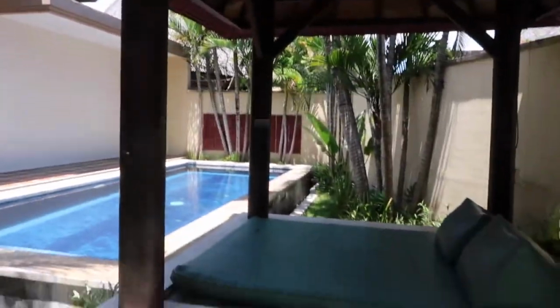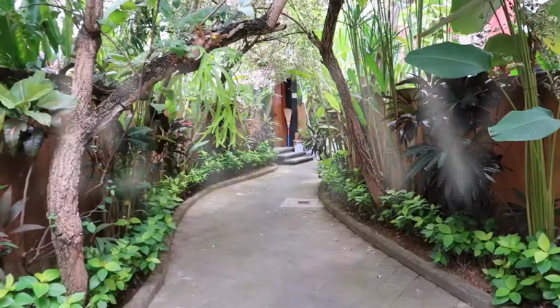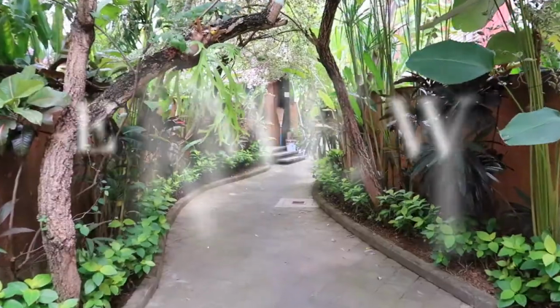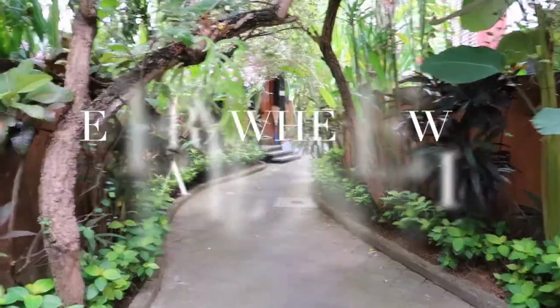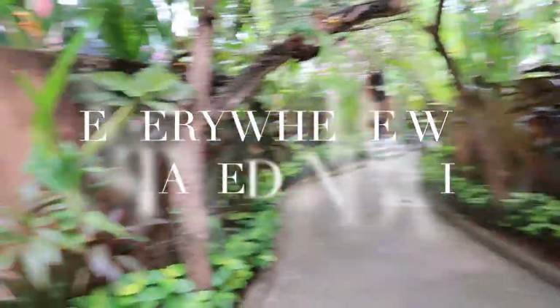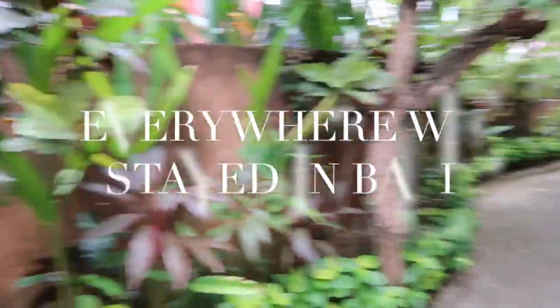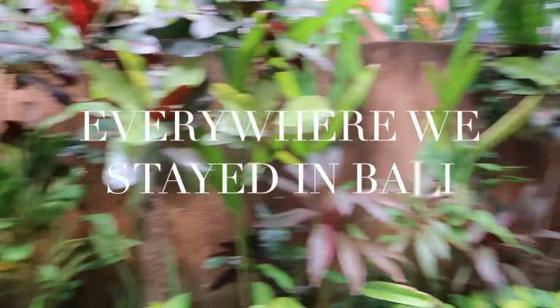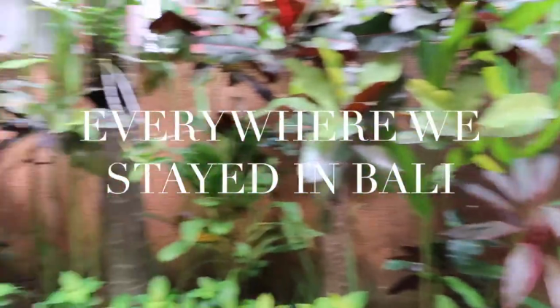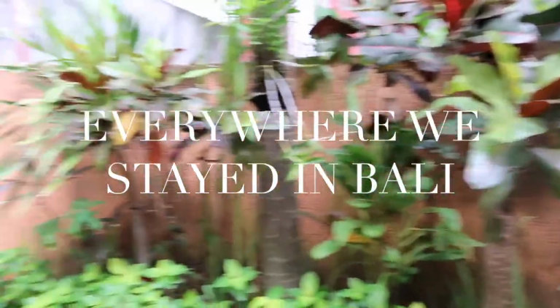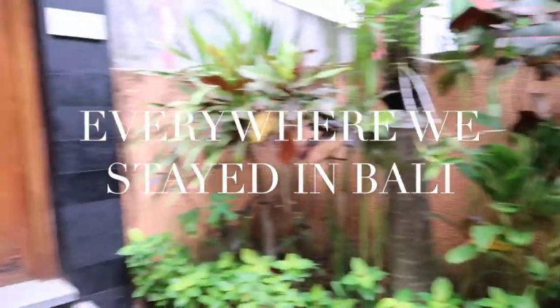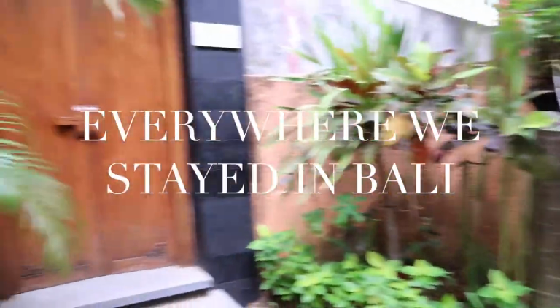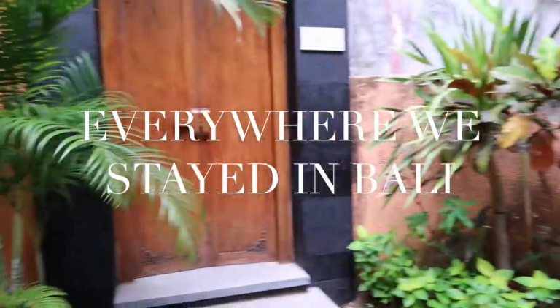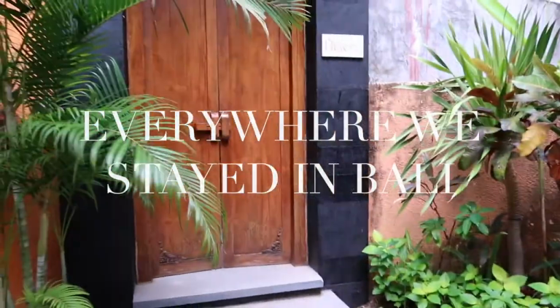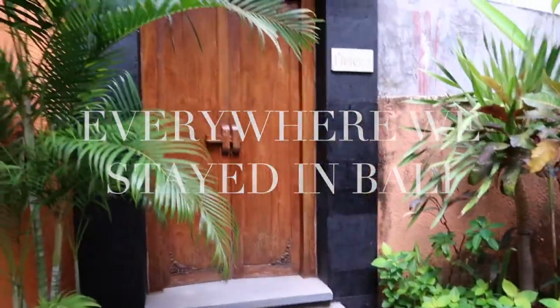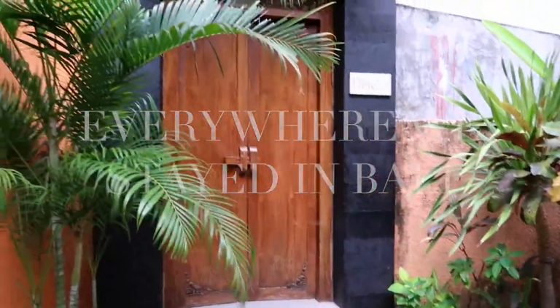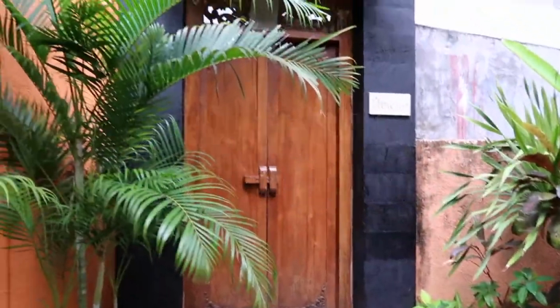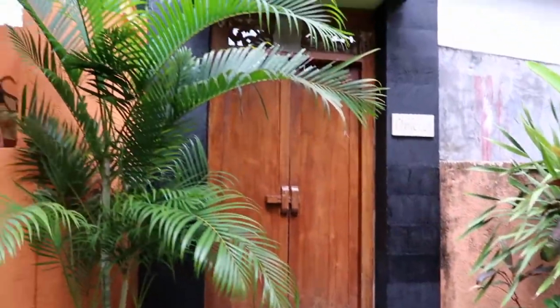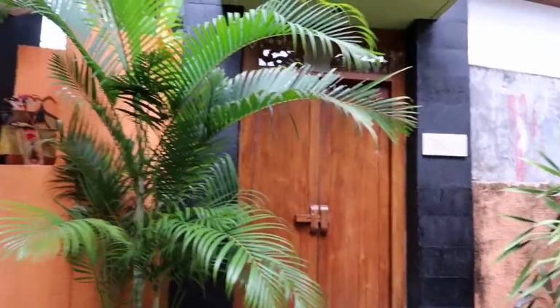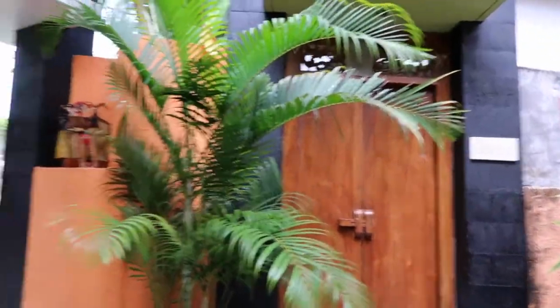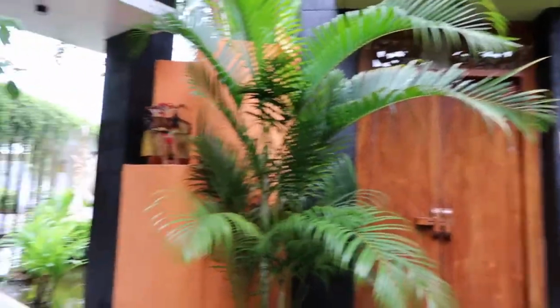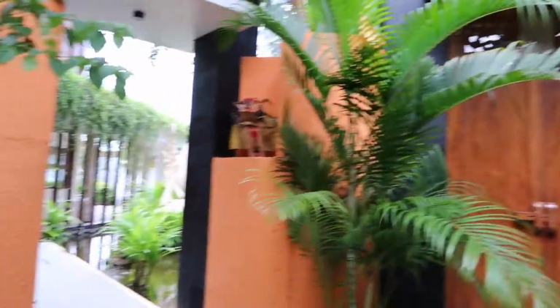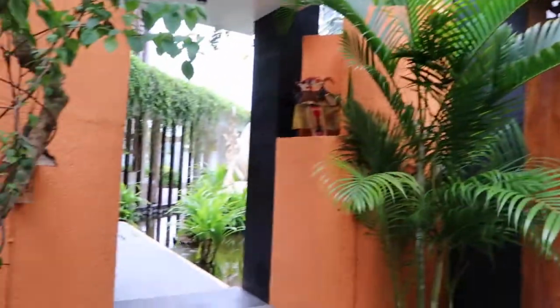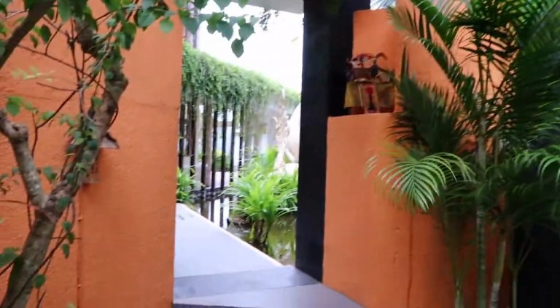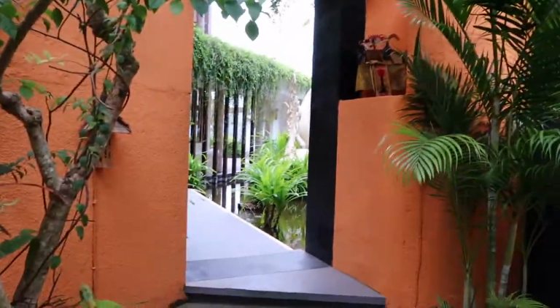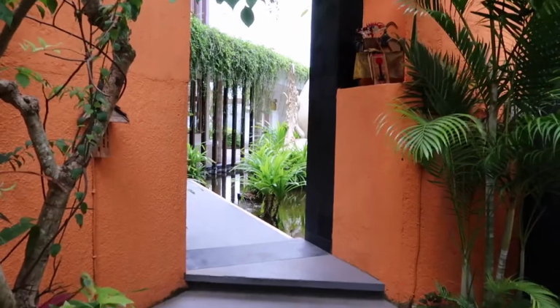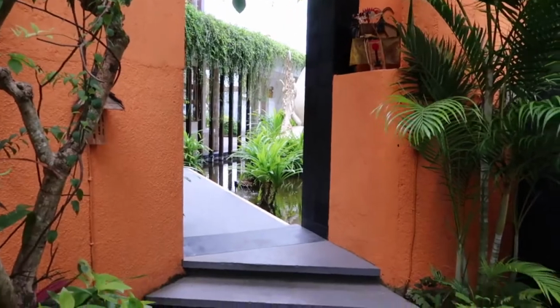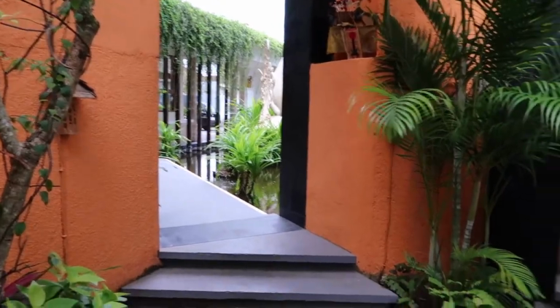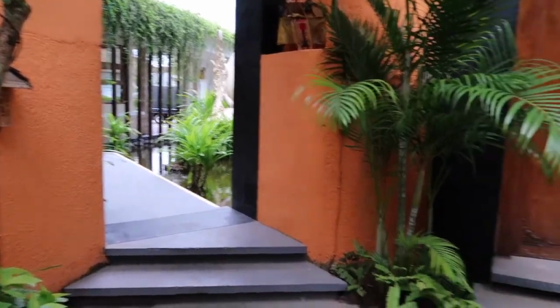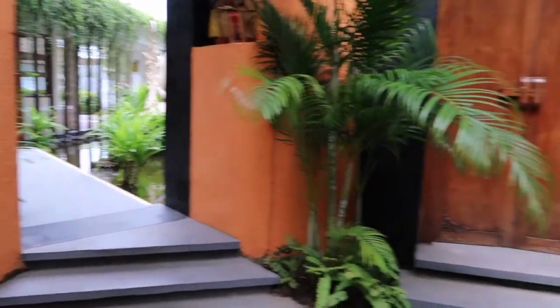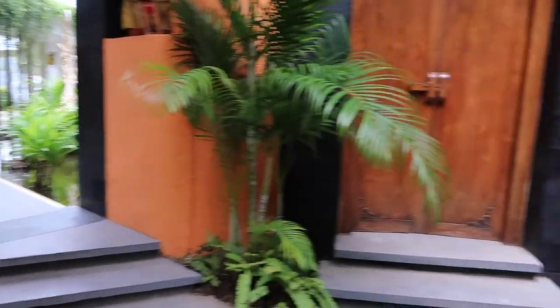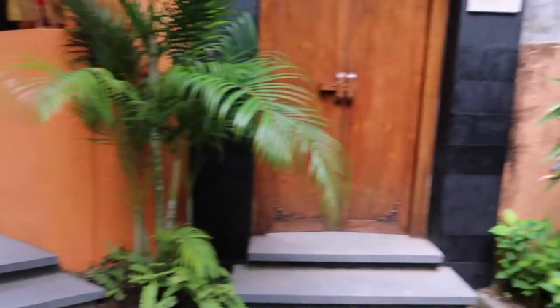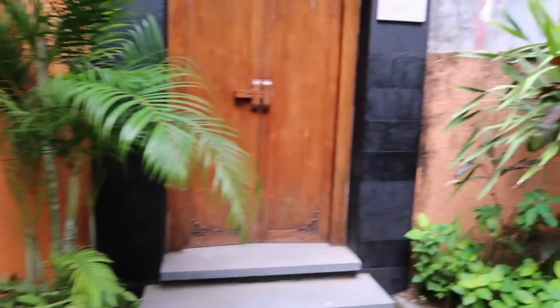Hello, welcome back to another Bali vlog. This time I'm going to take you through all the villas that we've stayed in in Bali. So, Canggu, then Ubud, then back to Canggu.